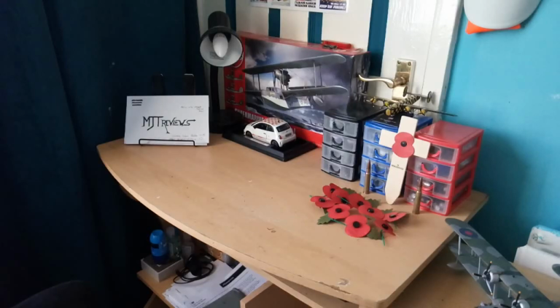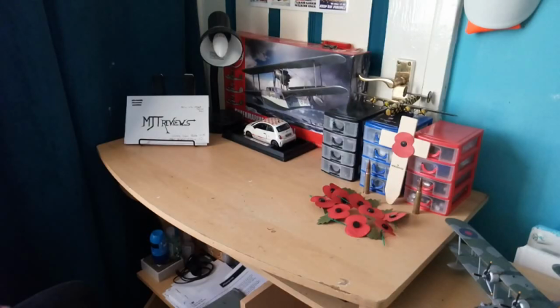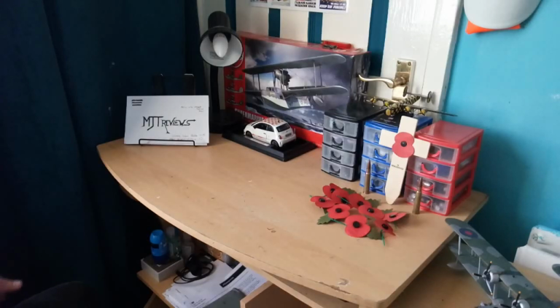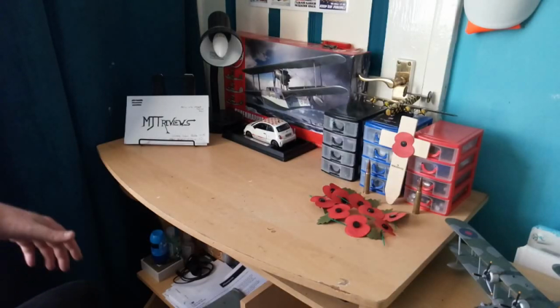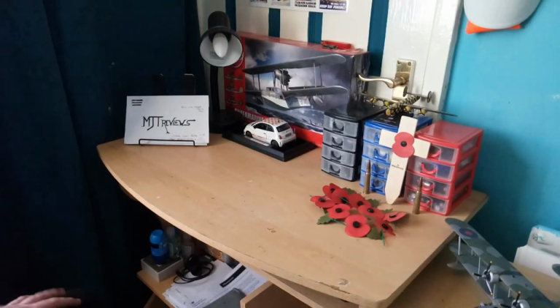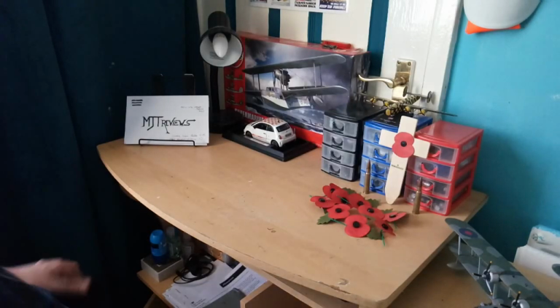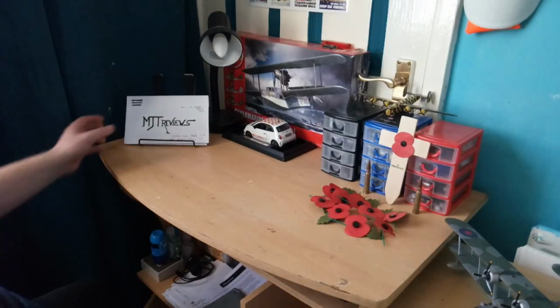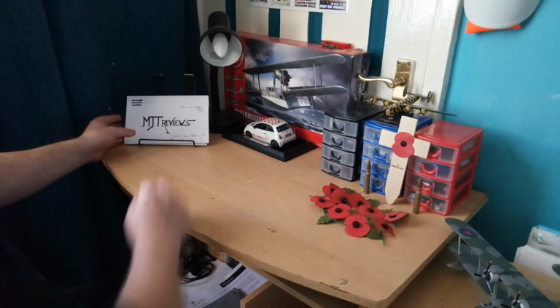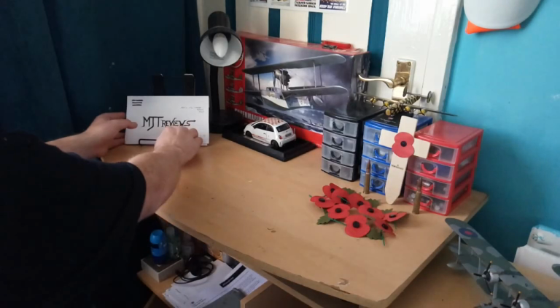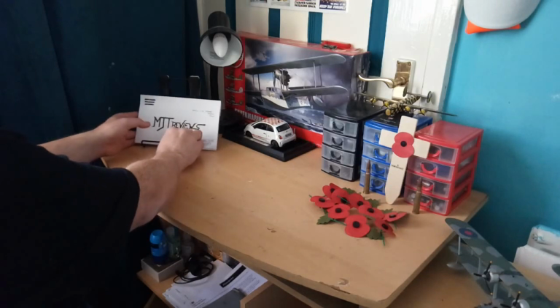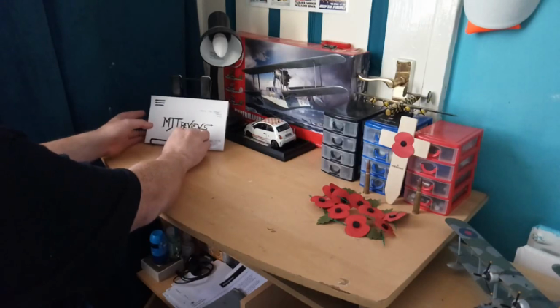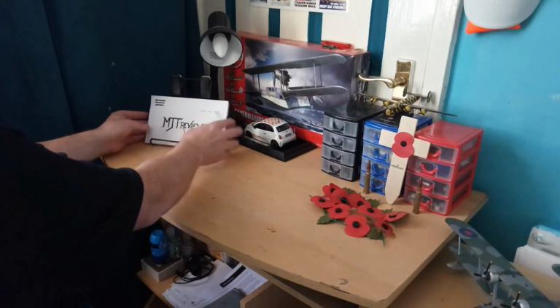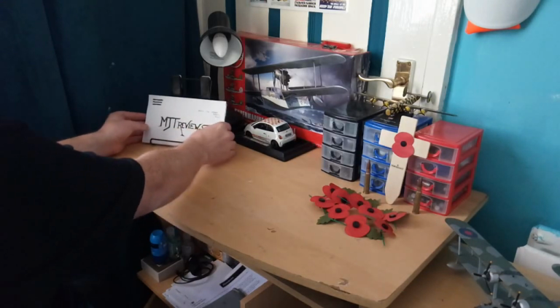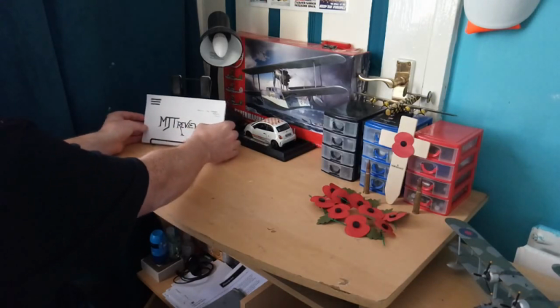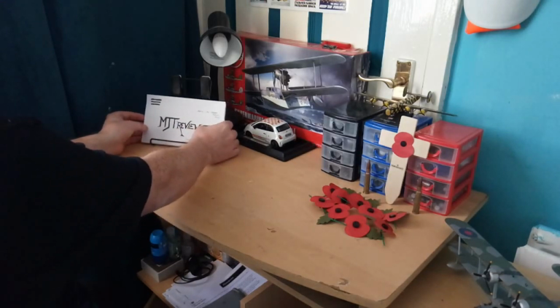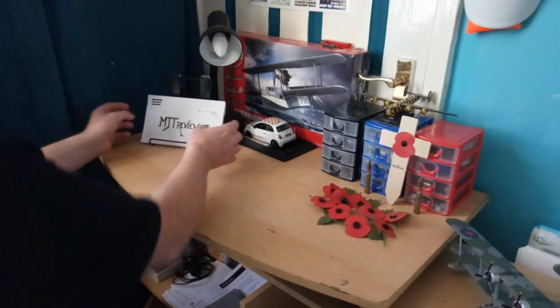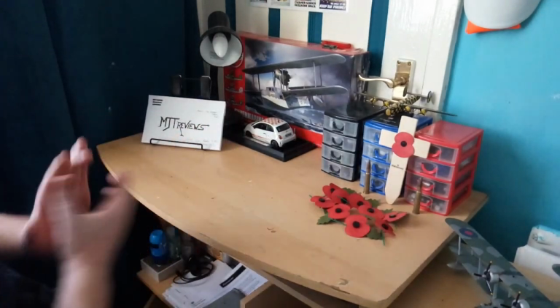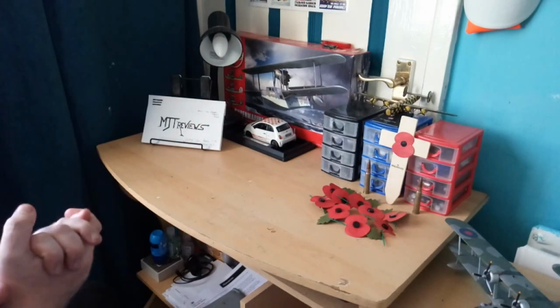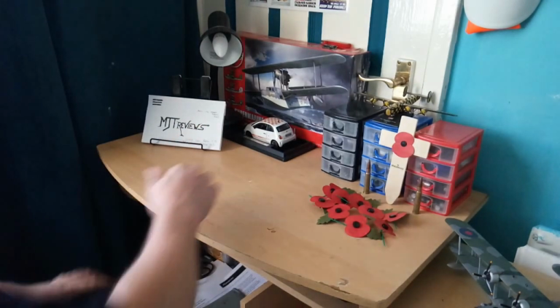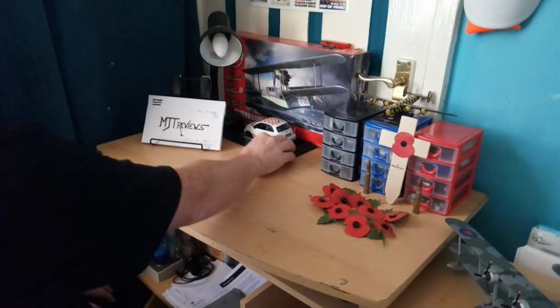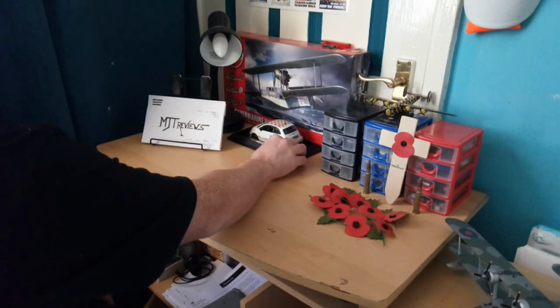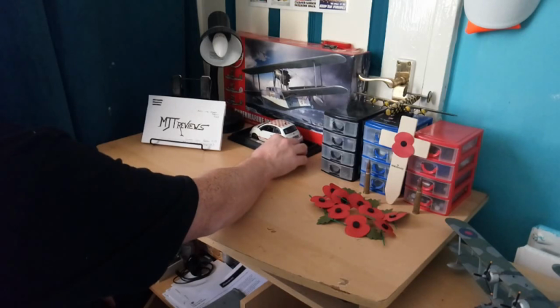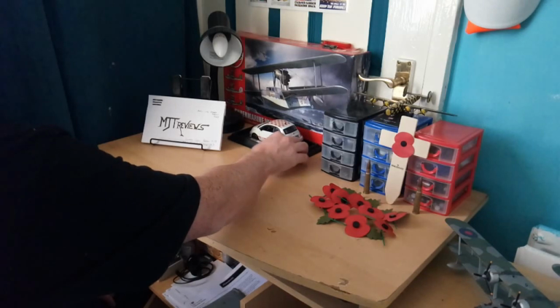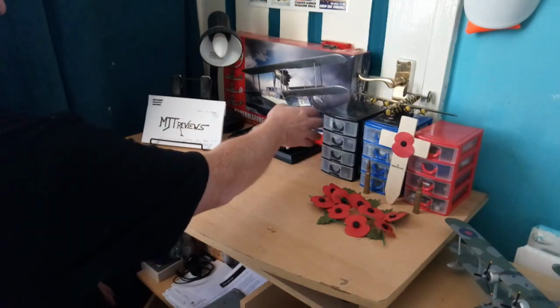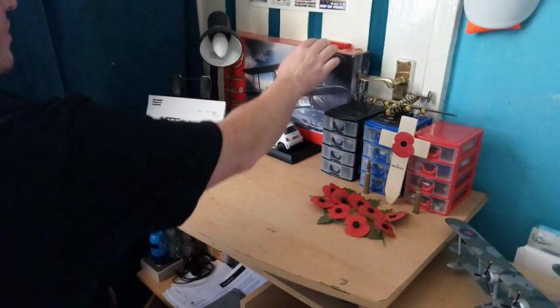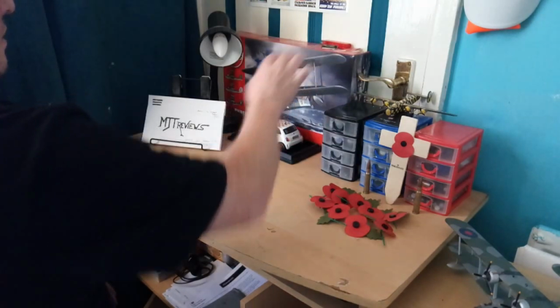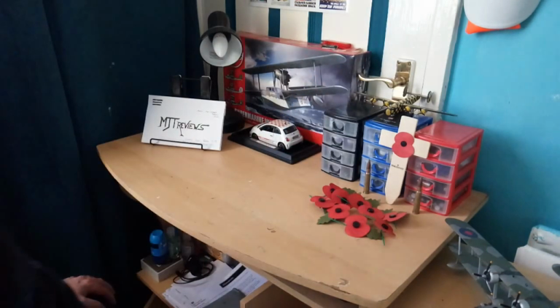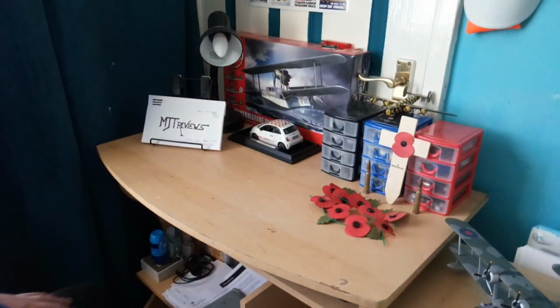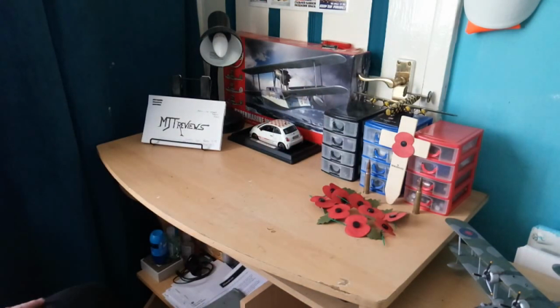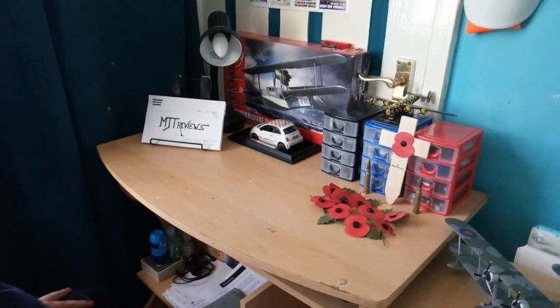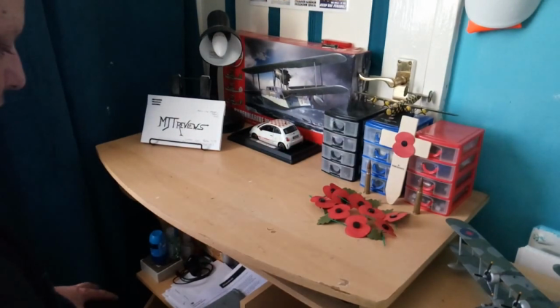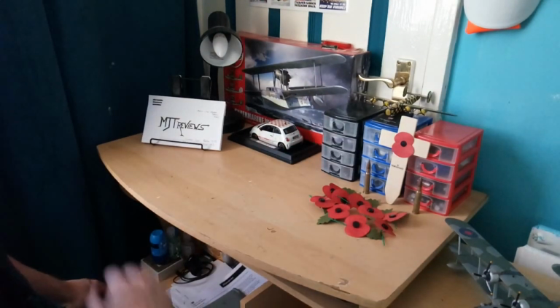Hey guys, MJT Reviews here. I'm back again with an awesome kit review for you. Before I start this model review, I'd like to give a shout out to Ashley Sparrowhawk and PCplog - I hope you guys are watching the videos.